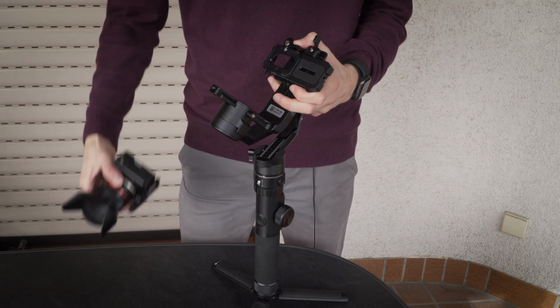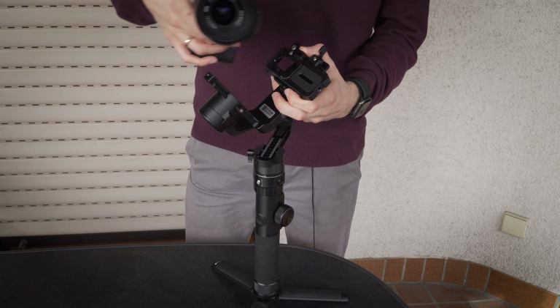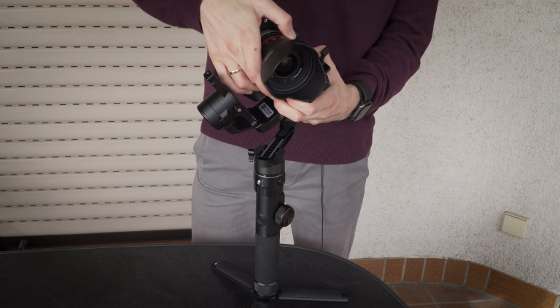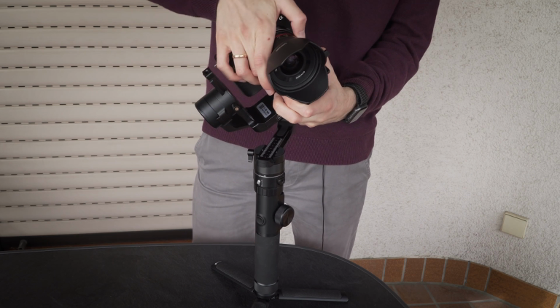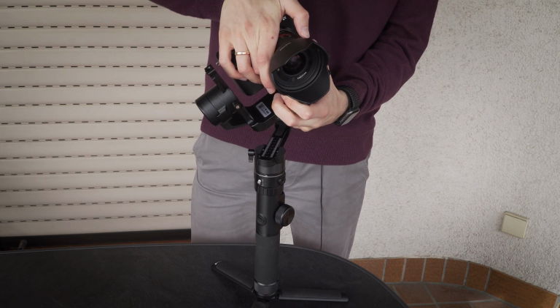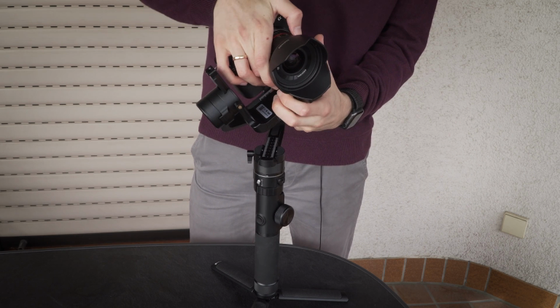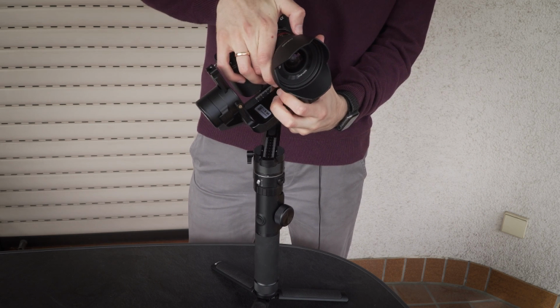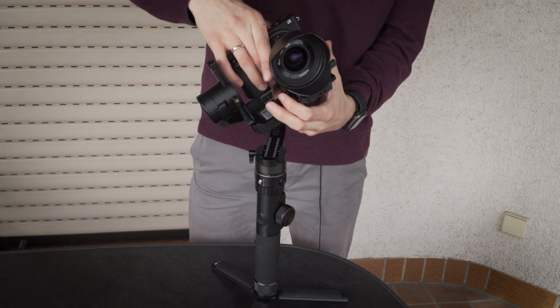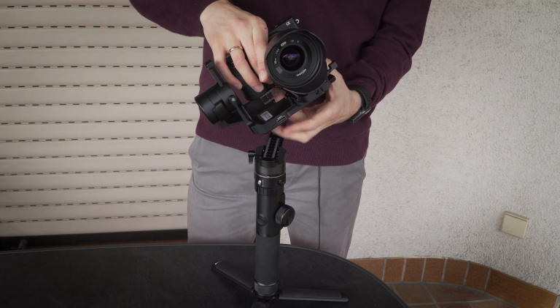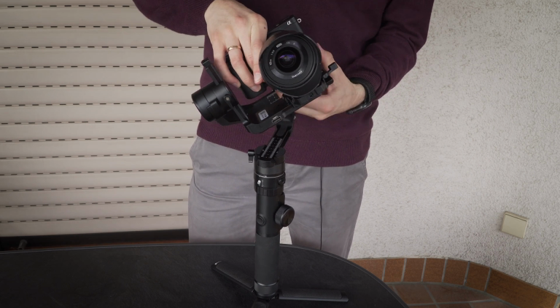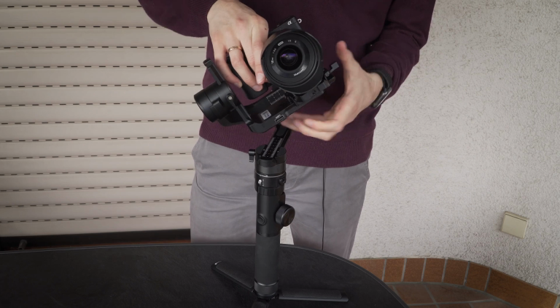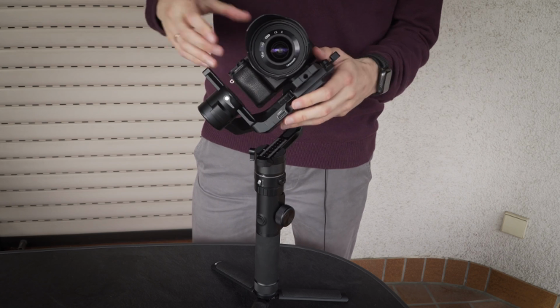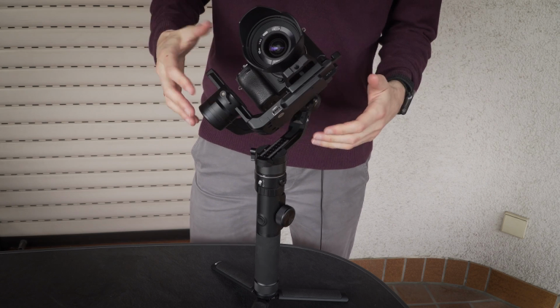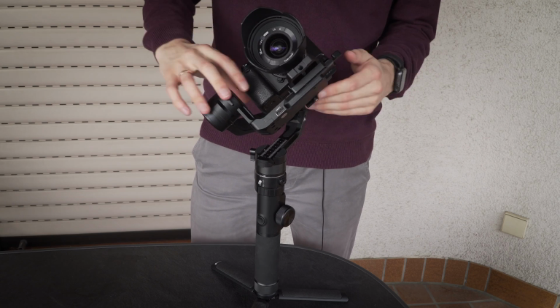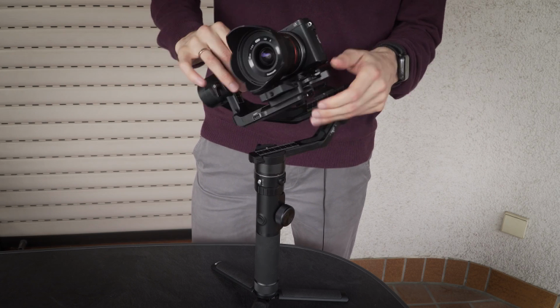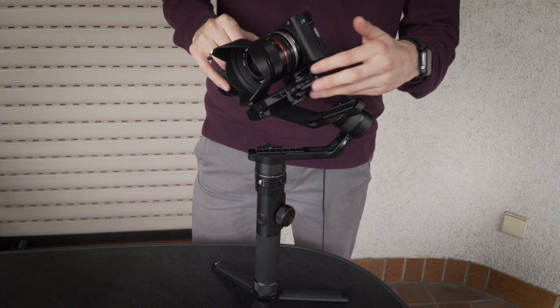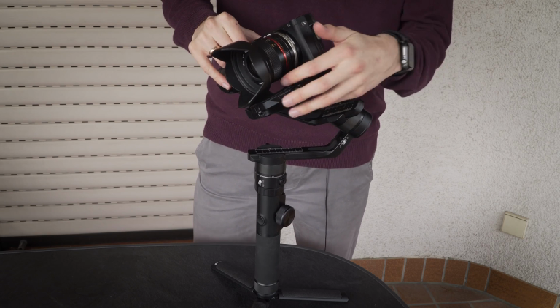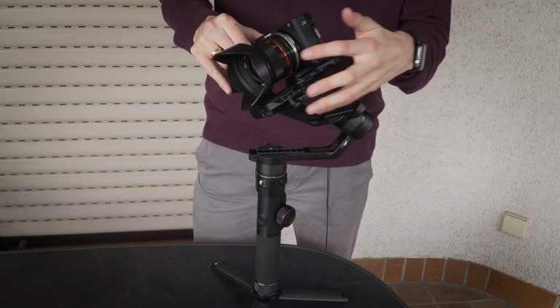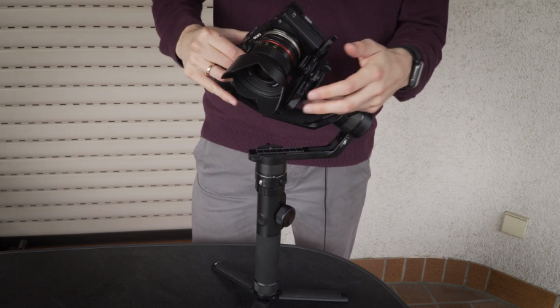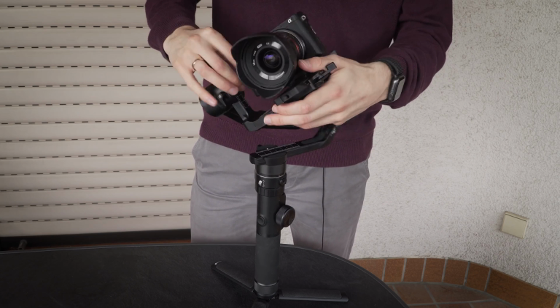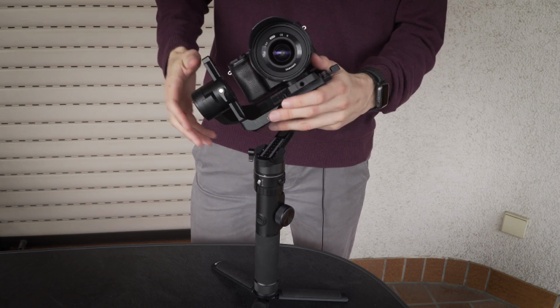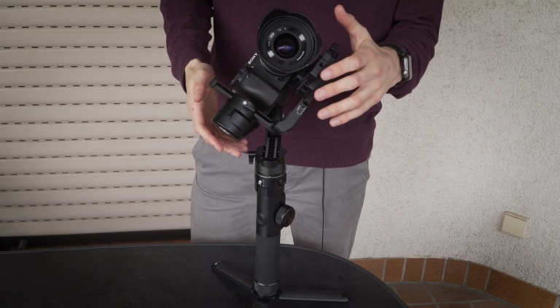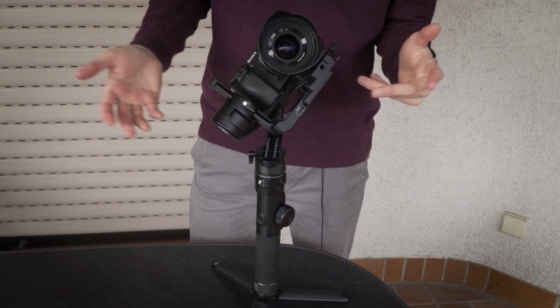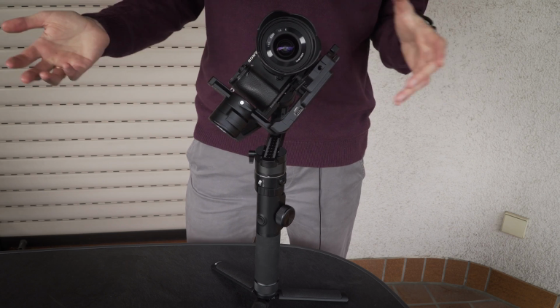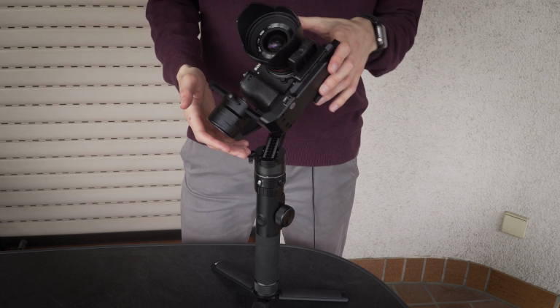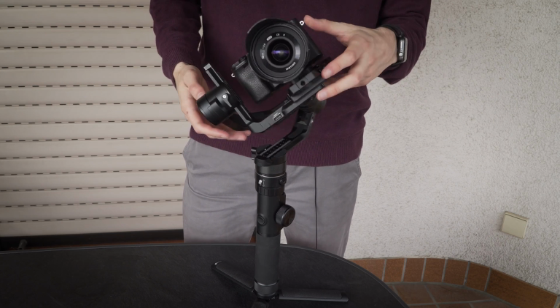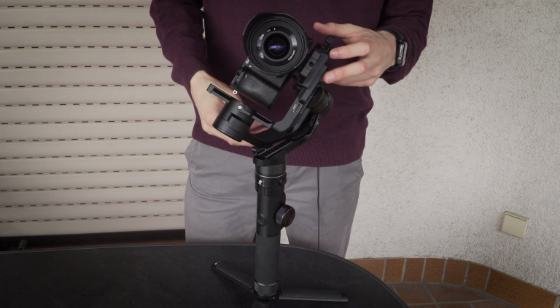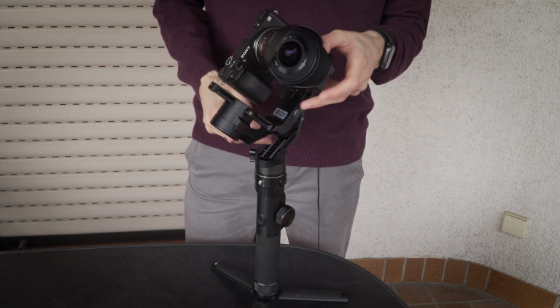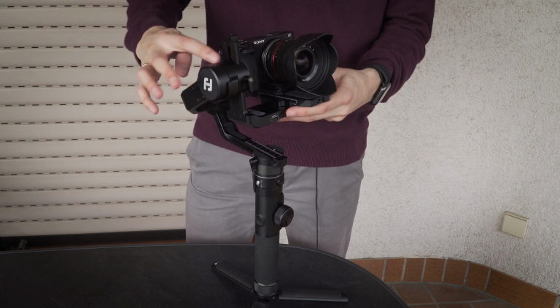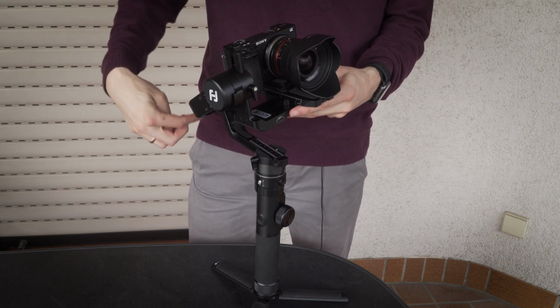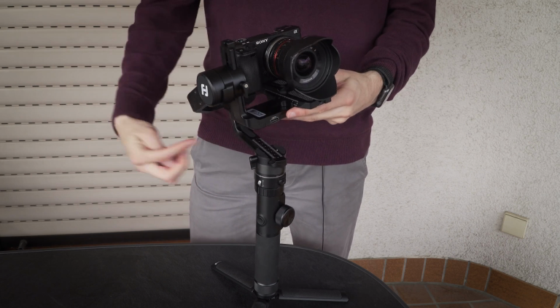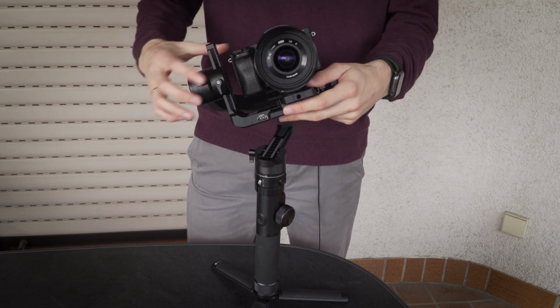This is the Fedru 4500 gimbal, but balancing gimbals is all the same for all gimbals. The base plate system is different — that's the only real difference. Afterwards, the balancing goes the same for all of them, as long as they have three axes.